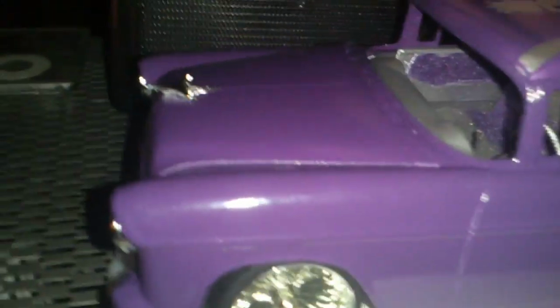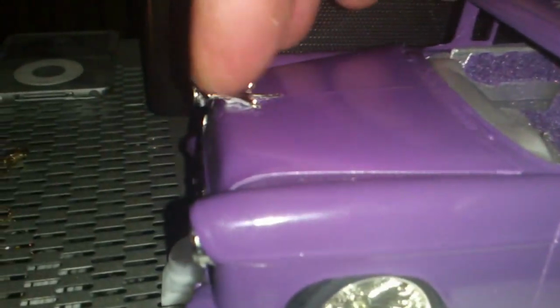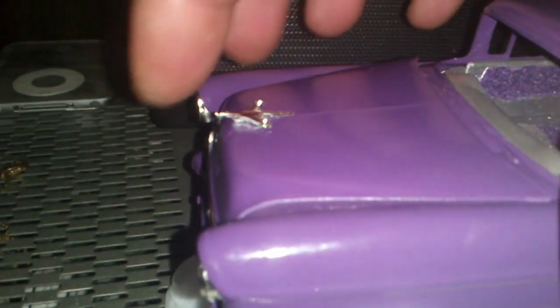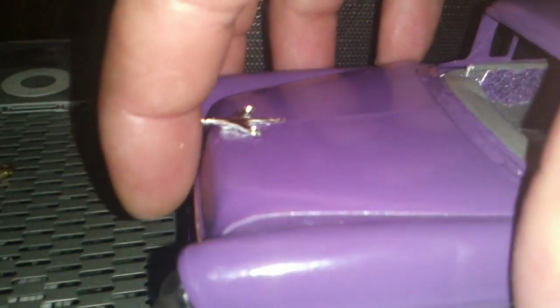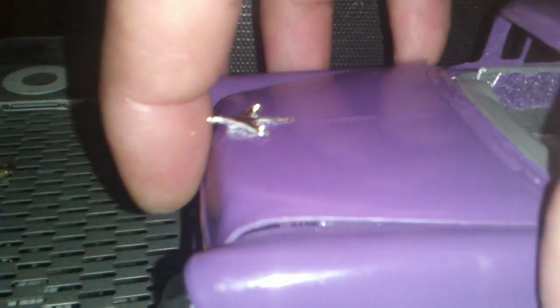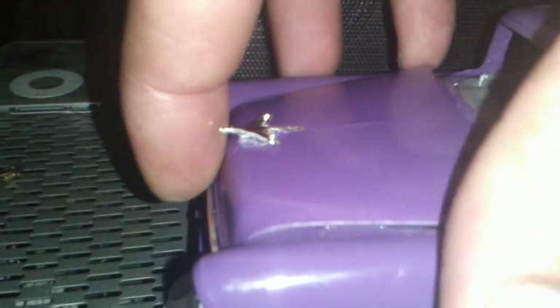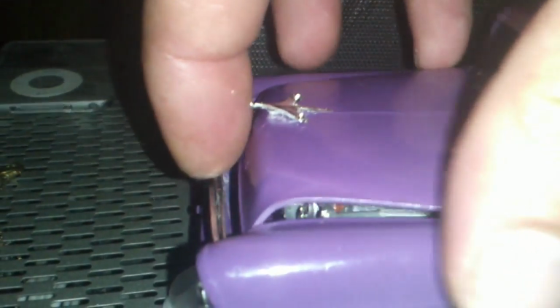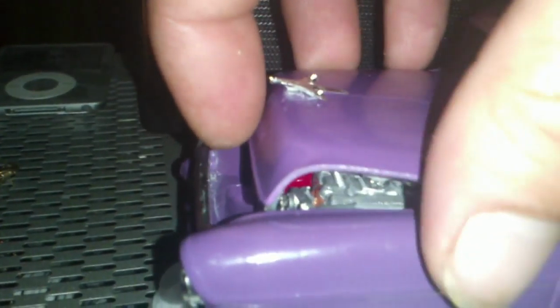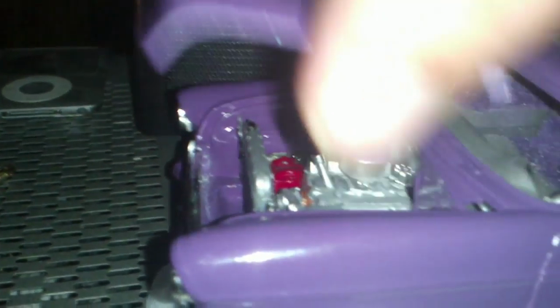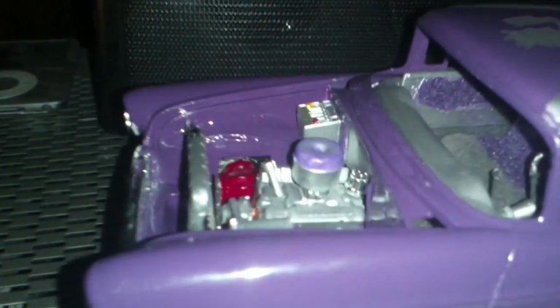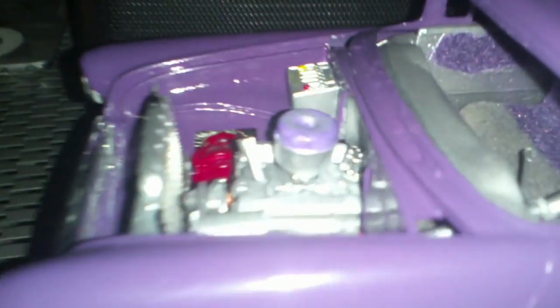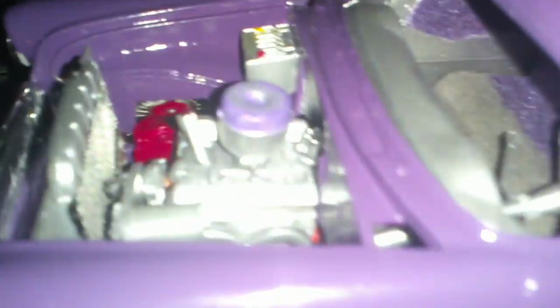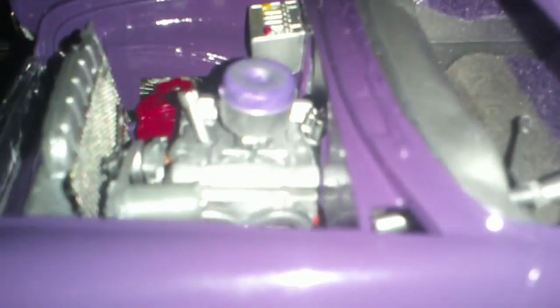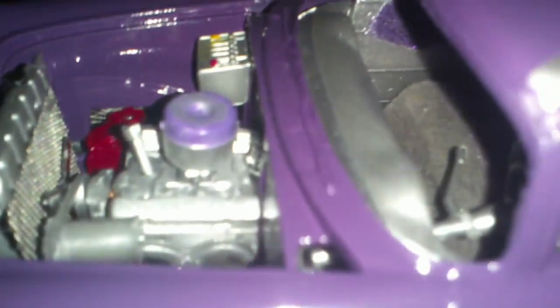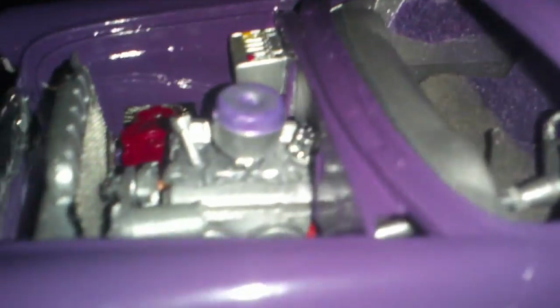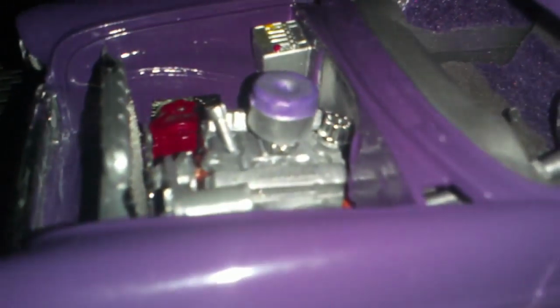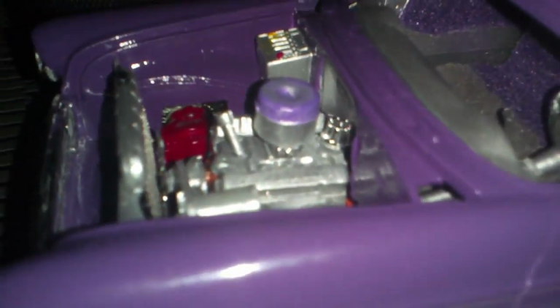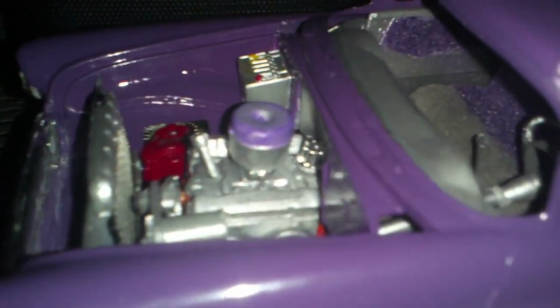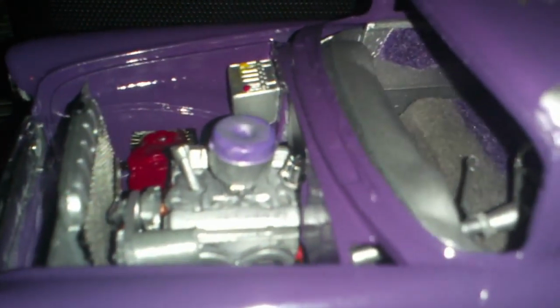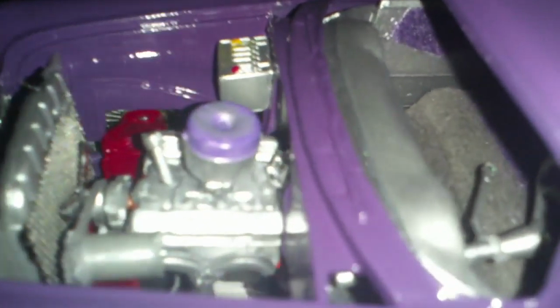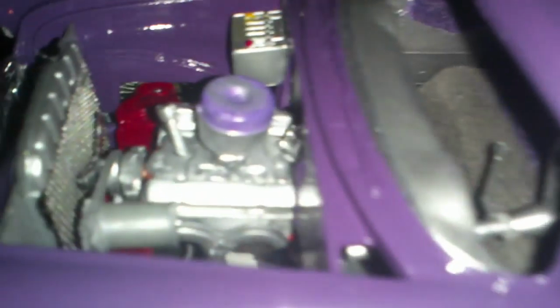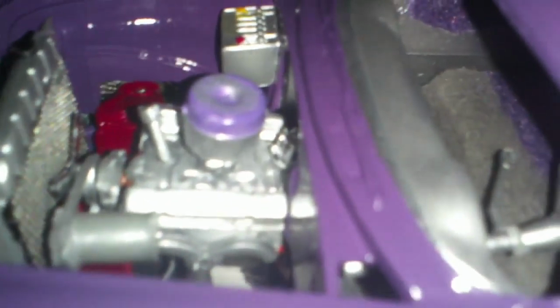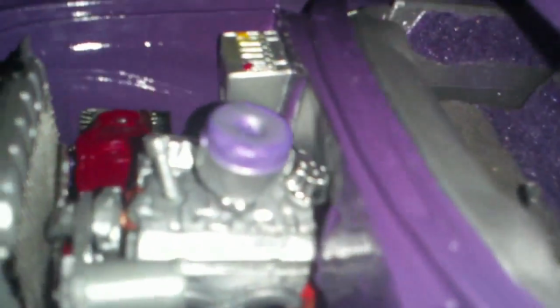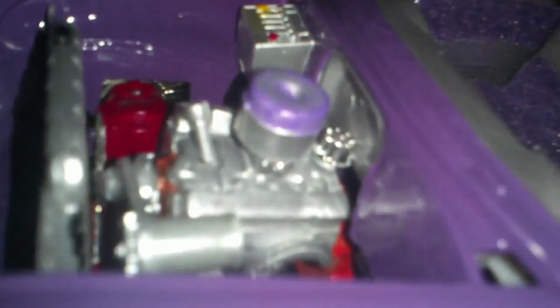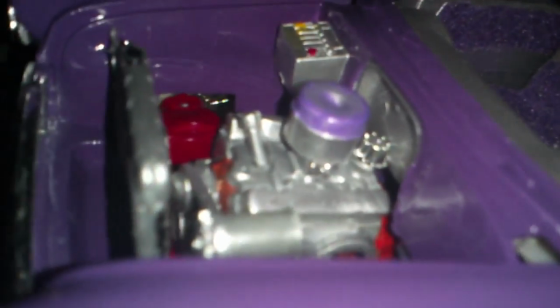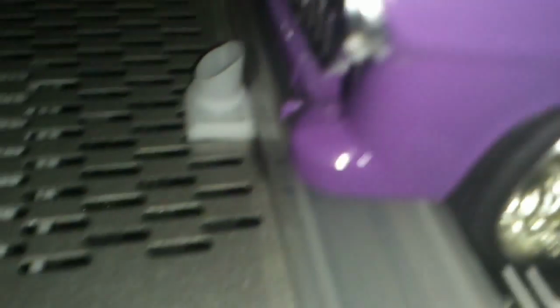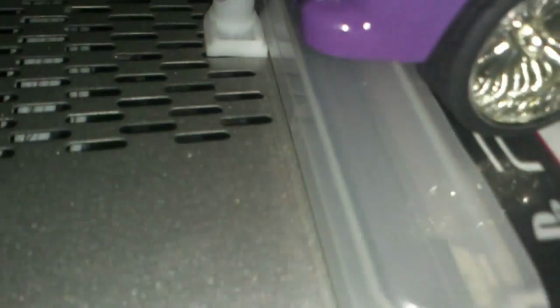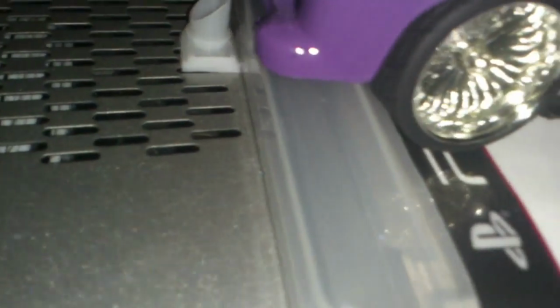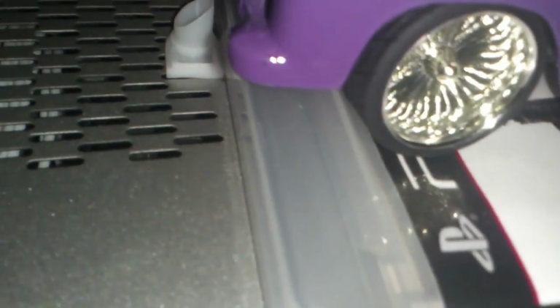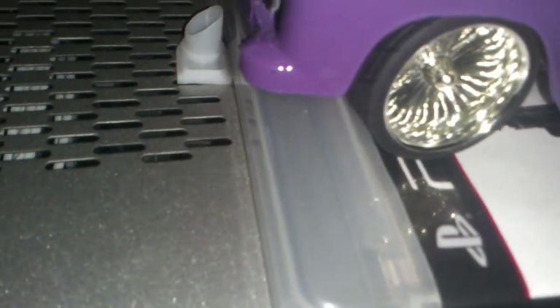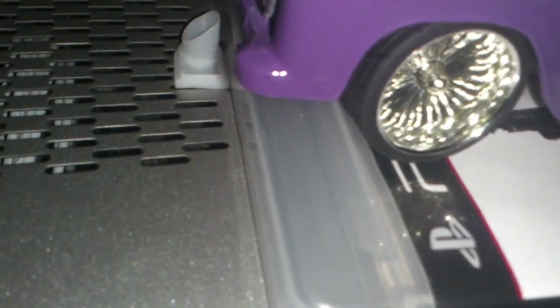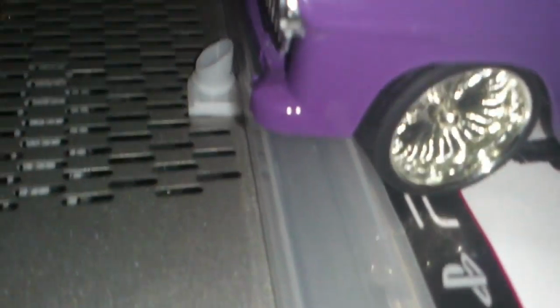I put the hood arm in, and the engine. I was going to put spark plug wires in, but how it's set, it's just going to be too much of a pain to do.